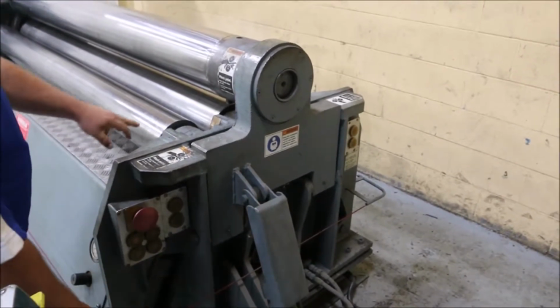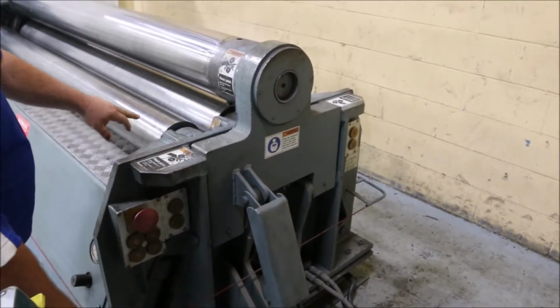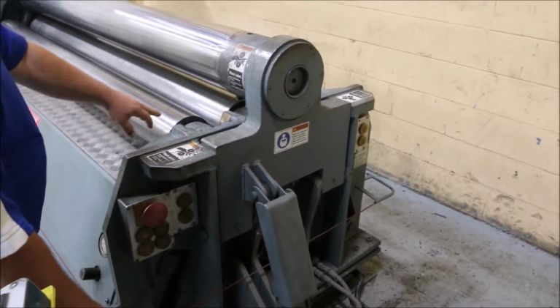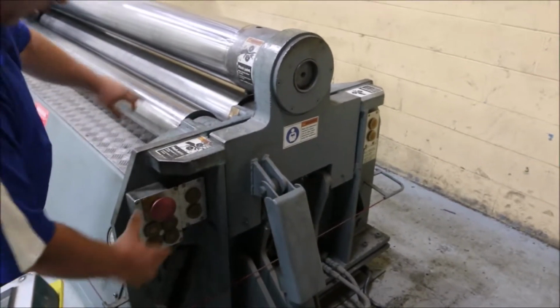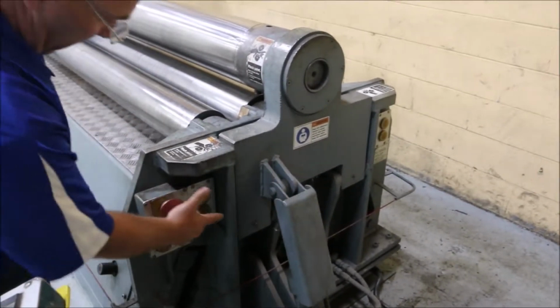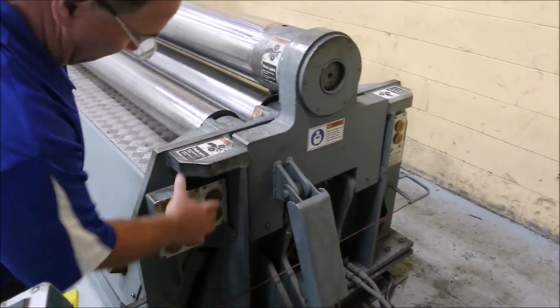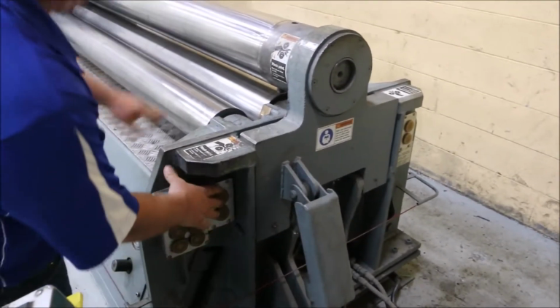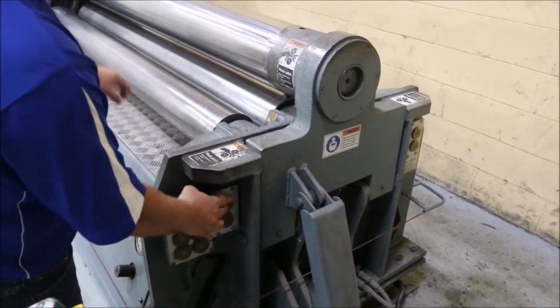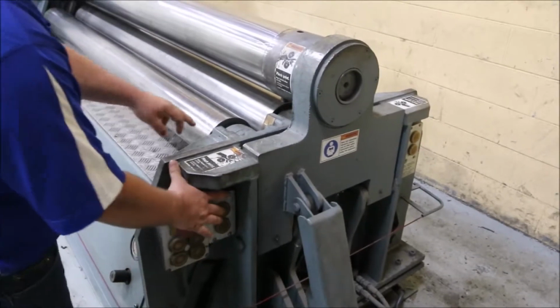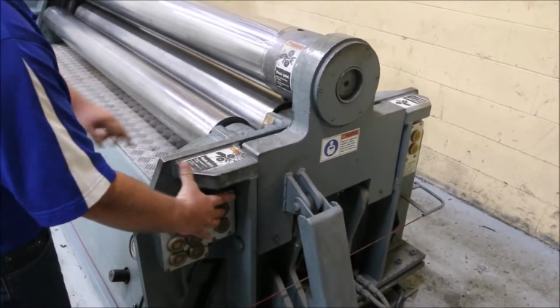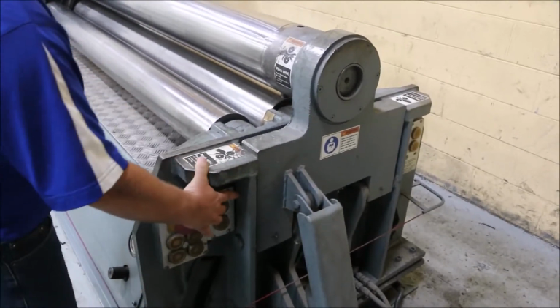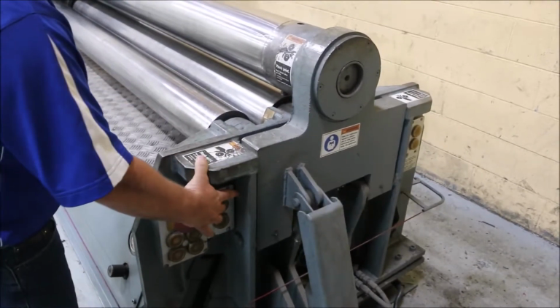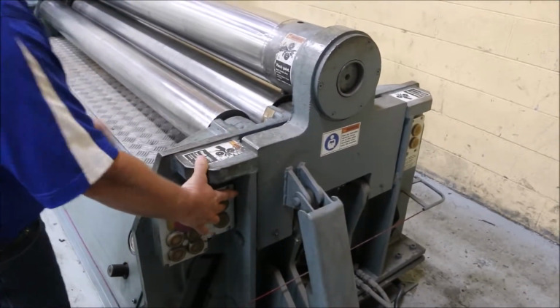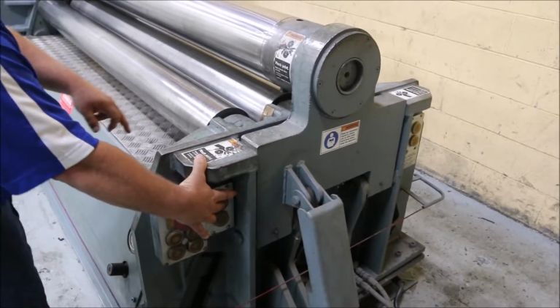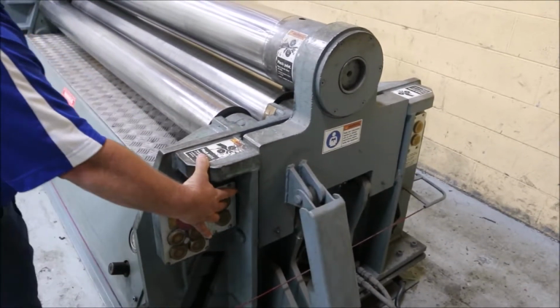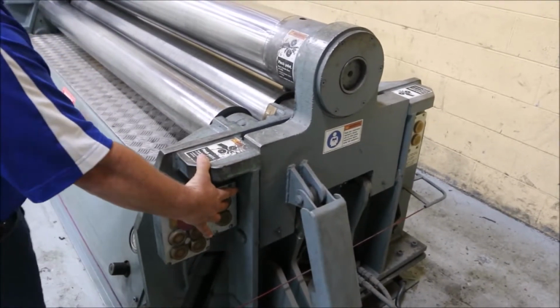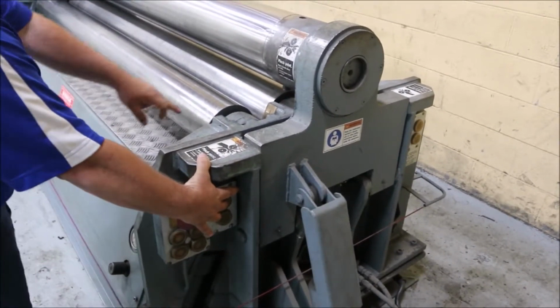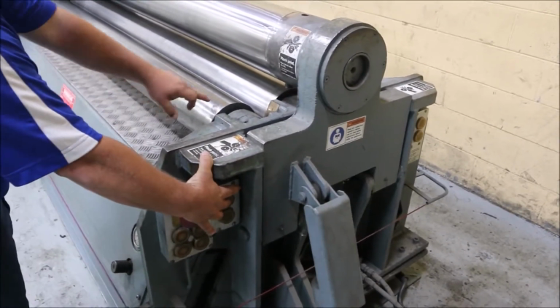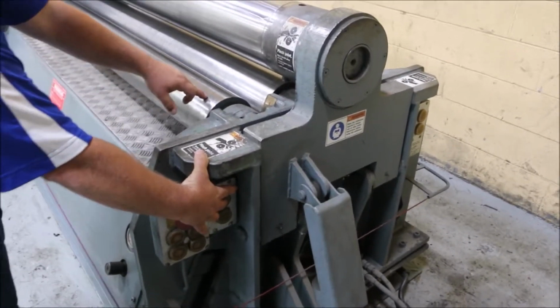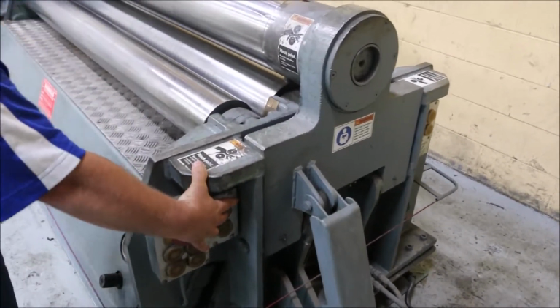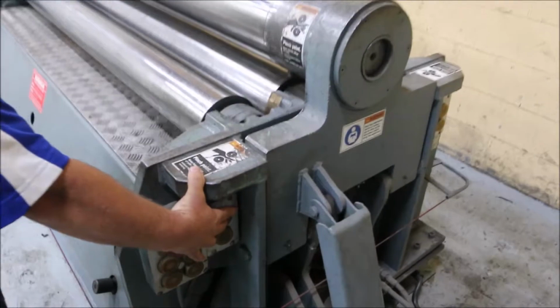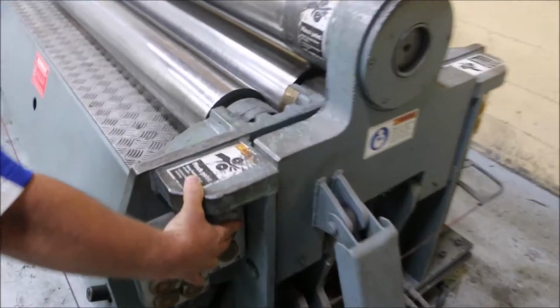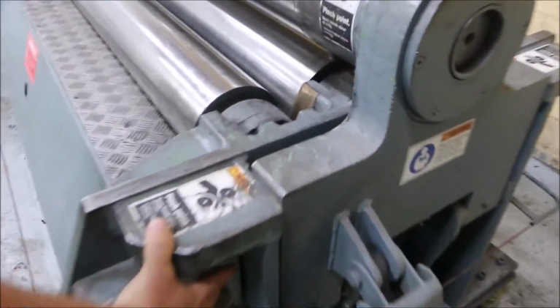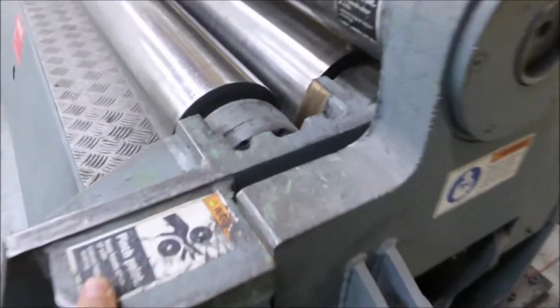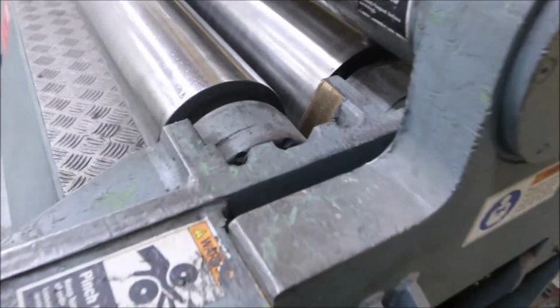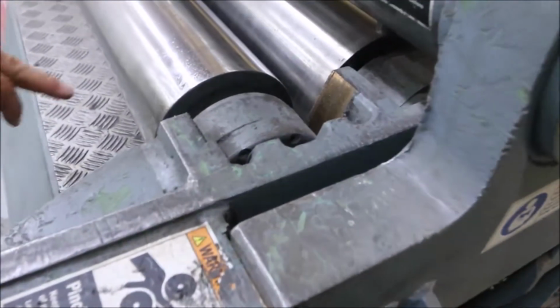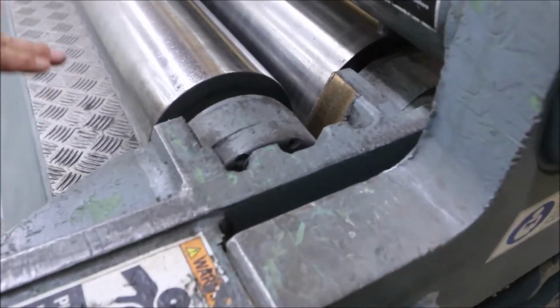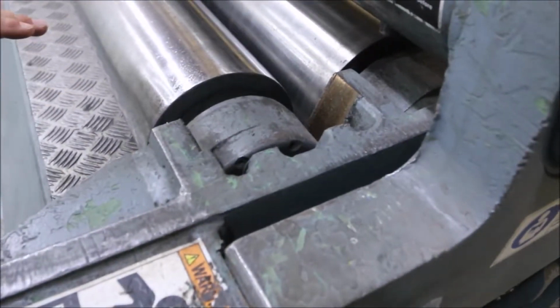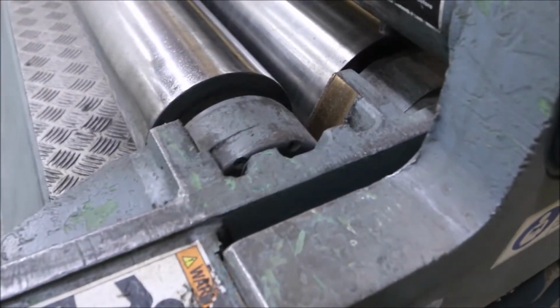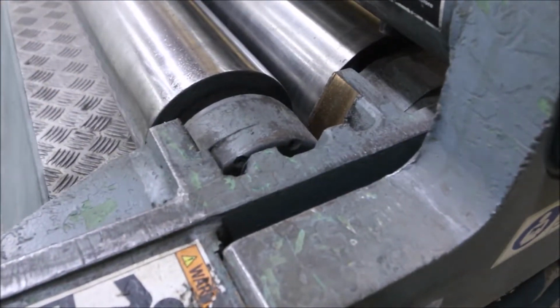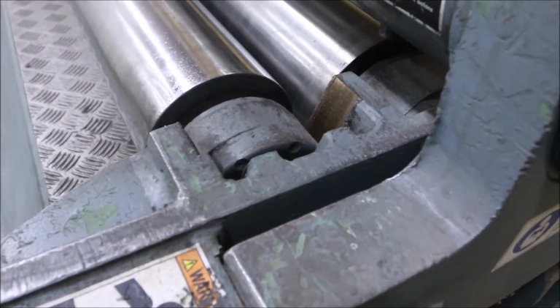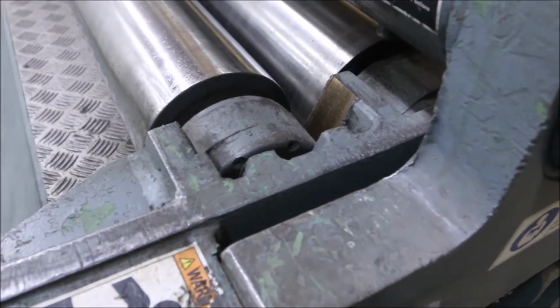The front and rear rolls are independently adjusted on the ends. You can see it moving up here, so you can do a taper on your roll.